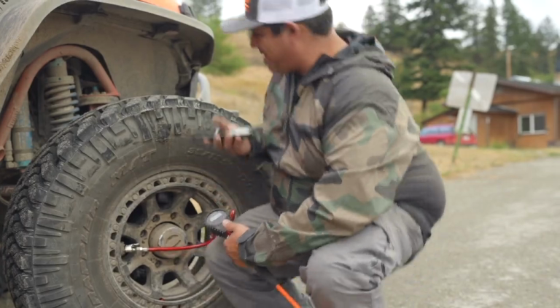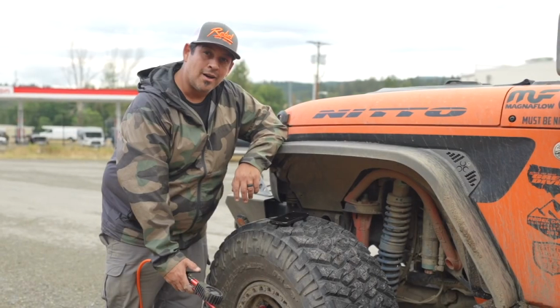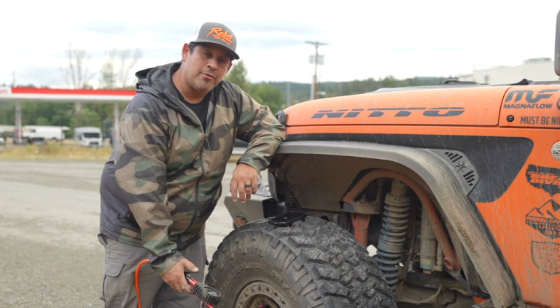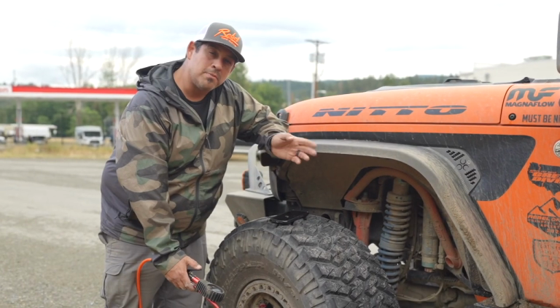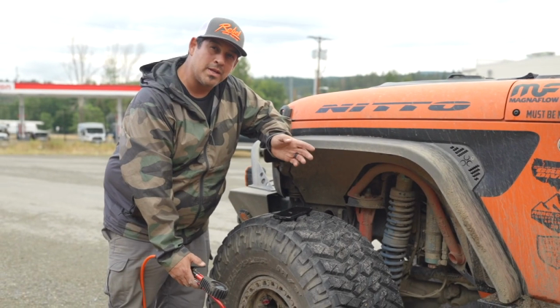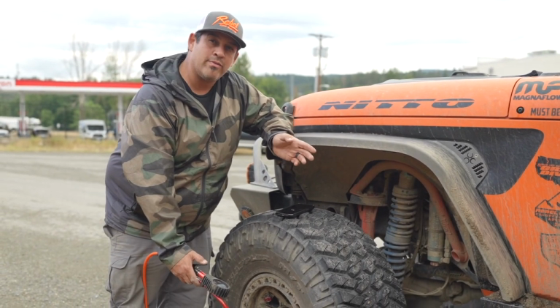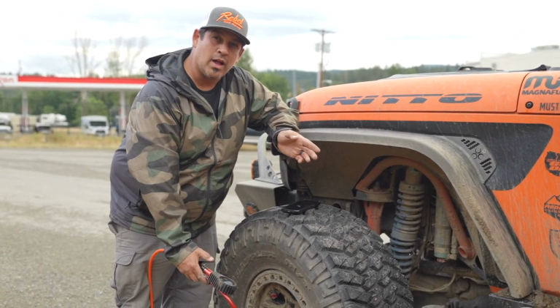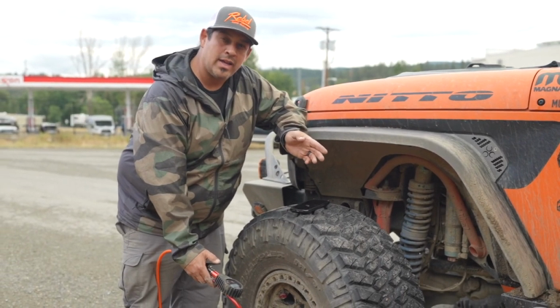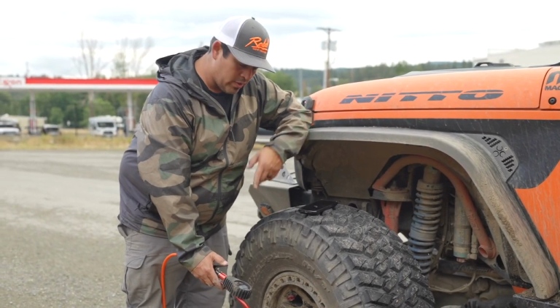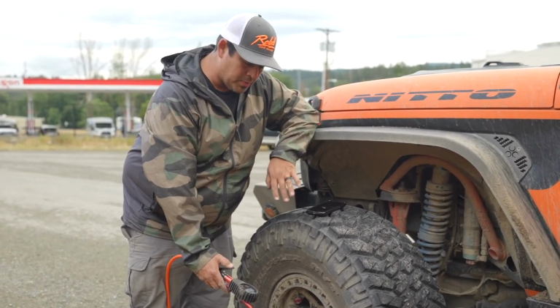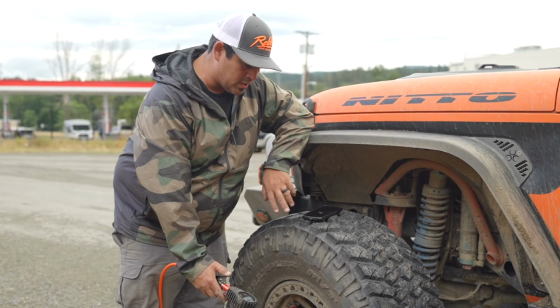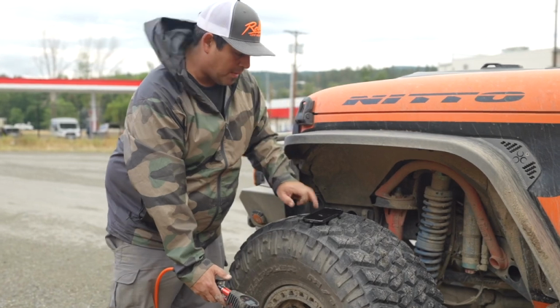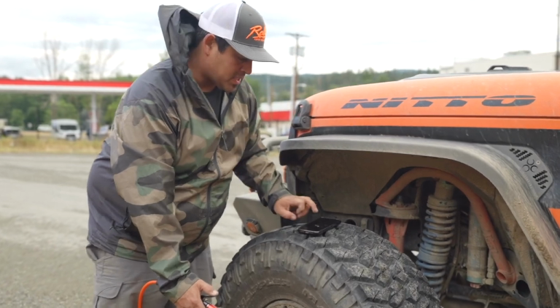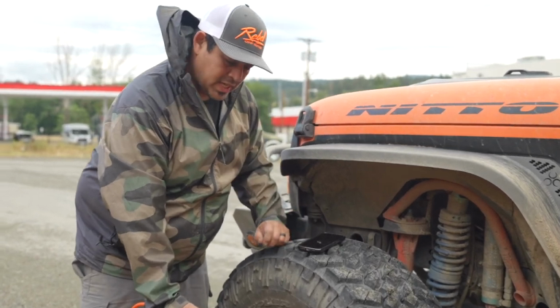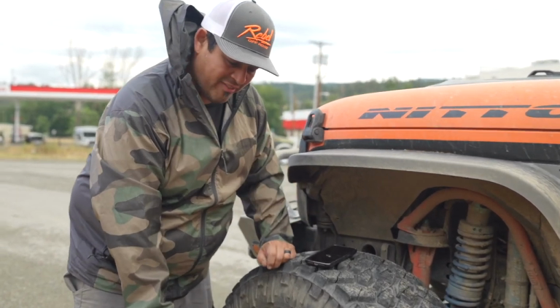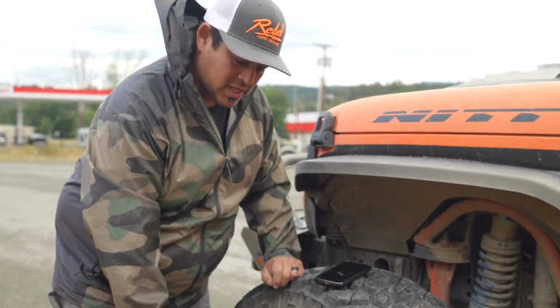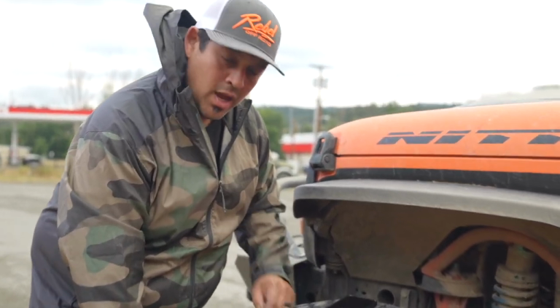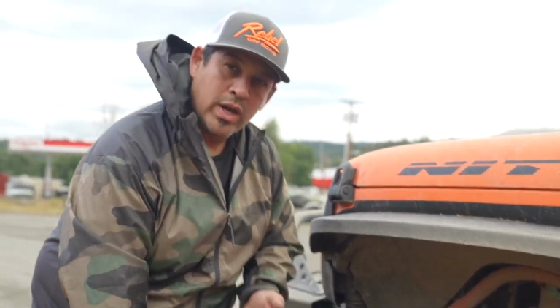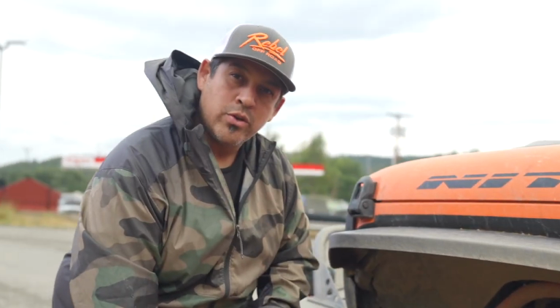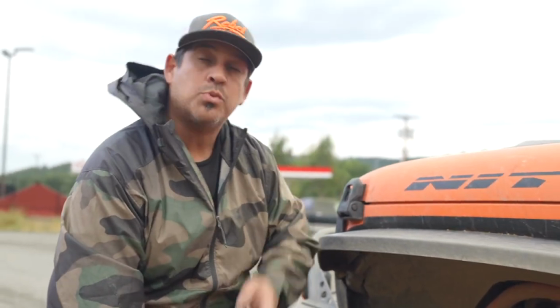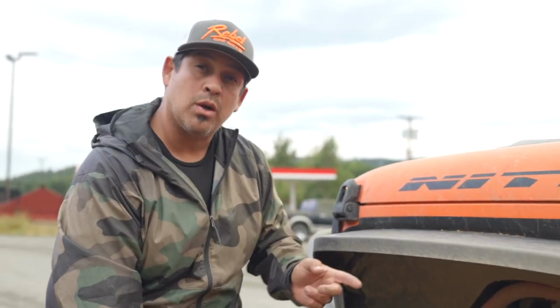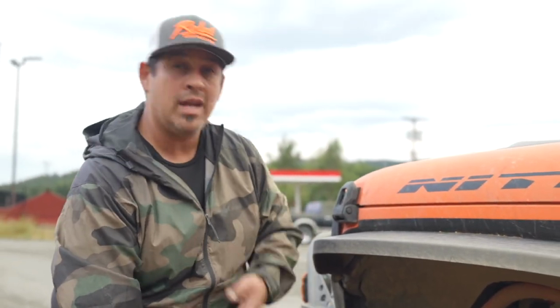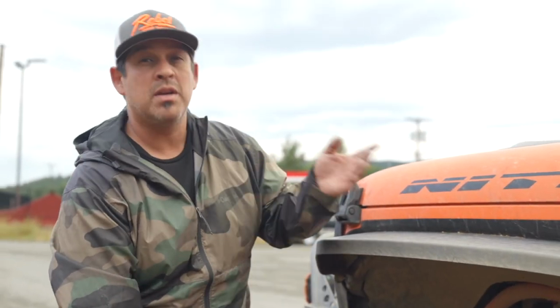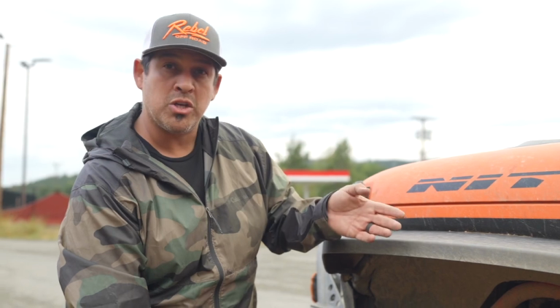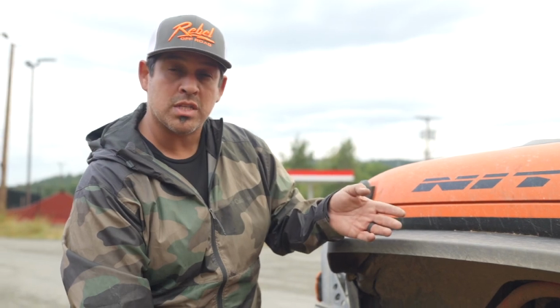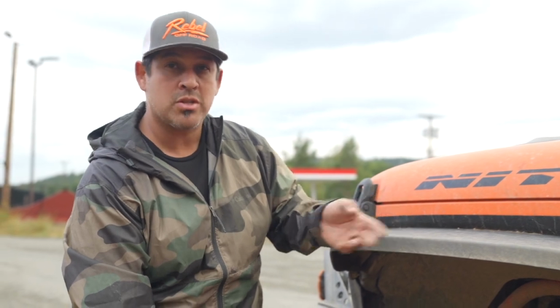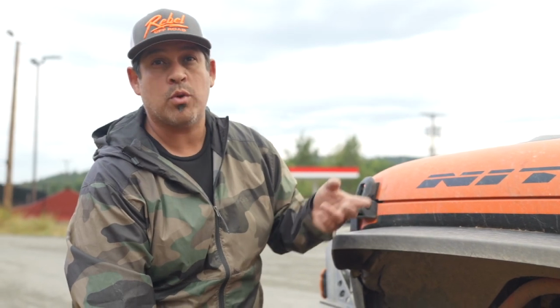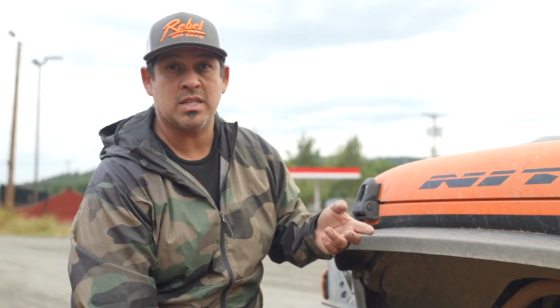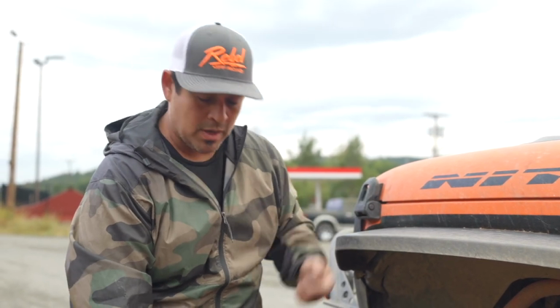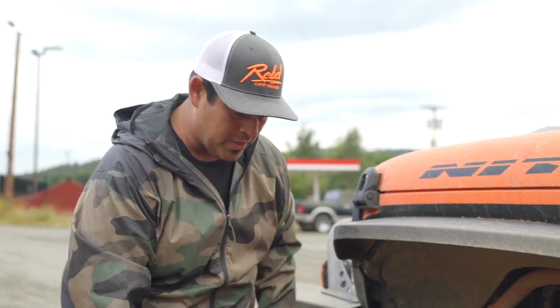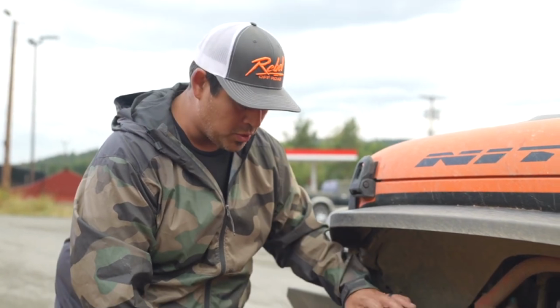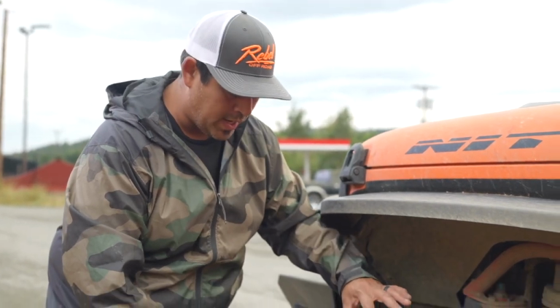All right folks, as you might be able to hear, we have the vehicle idling now. This particular tire happens to be at 16.5 PSI. We're going to do another test with the vehicle running to put a little more juice to this compressor and see if it quickens things up. Ready — three, two, one.